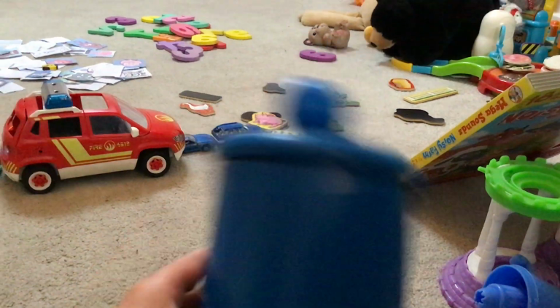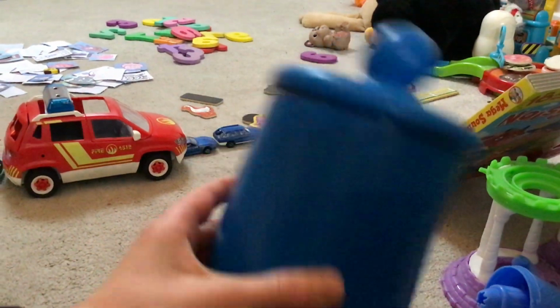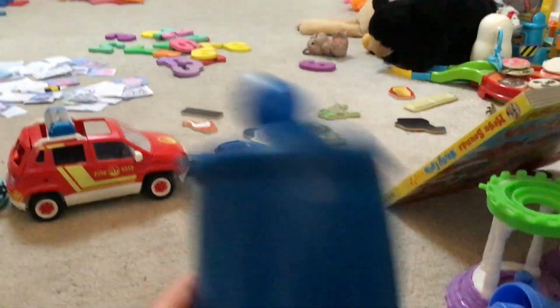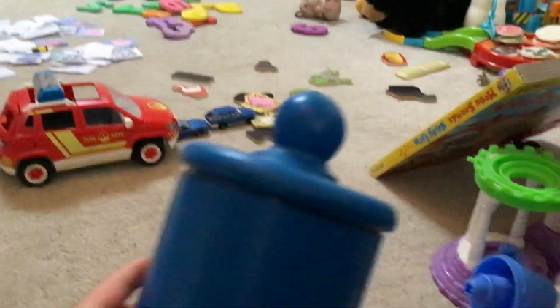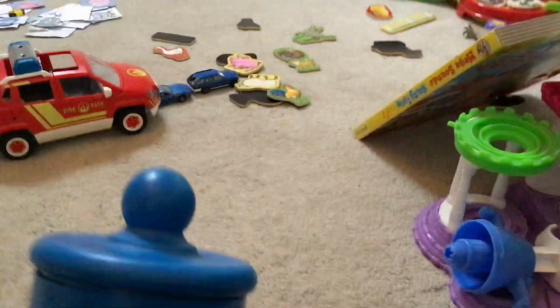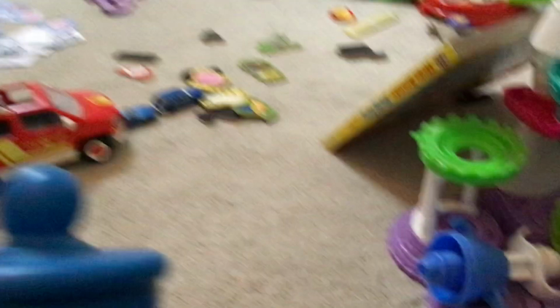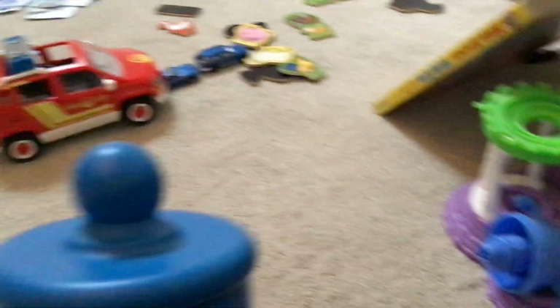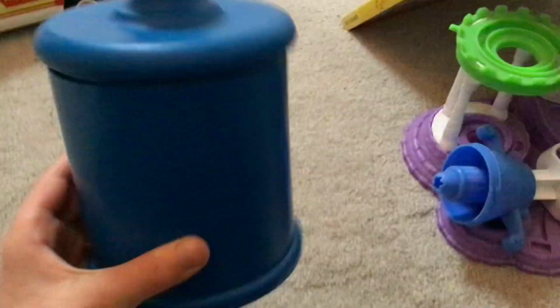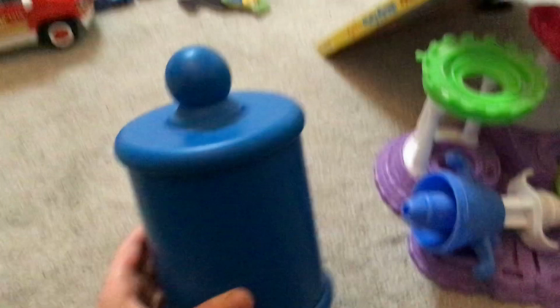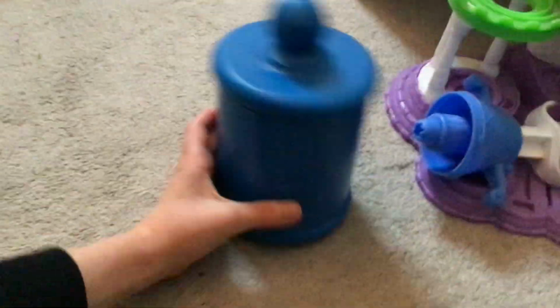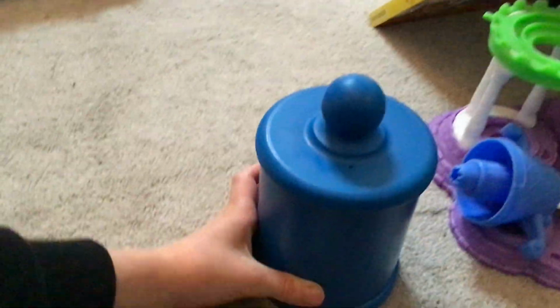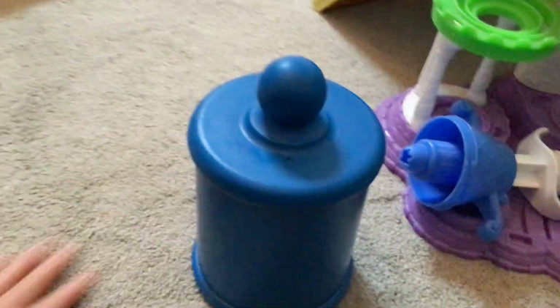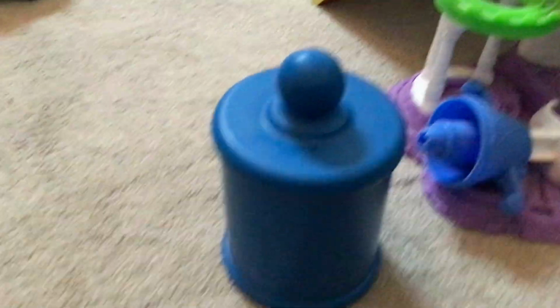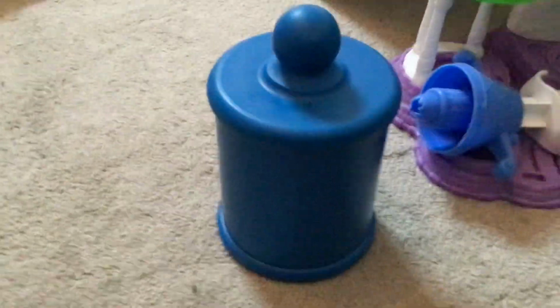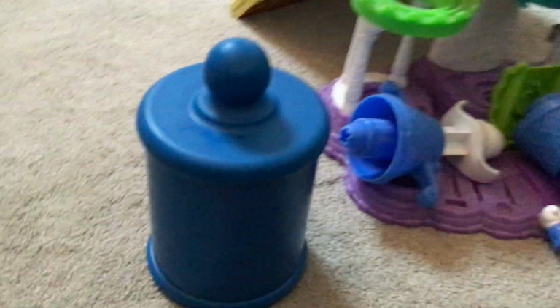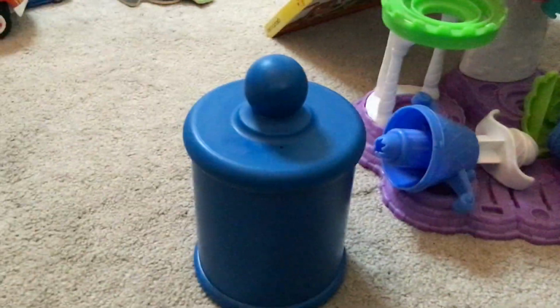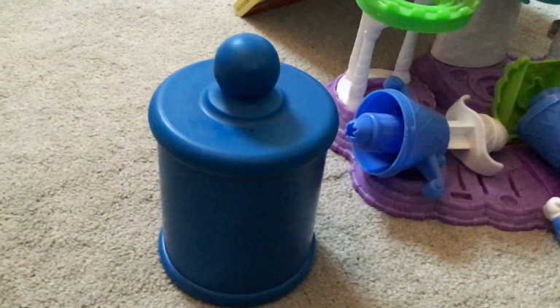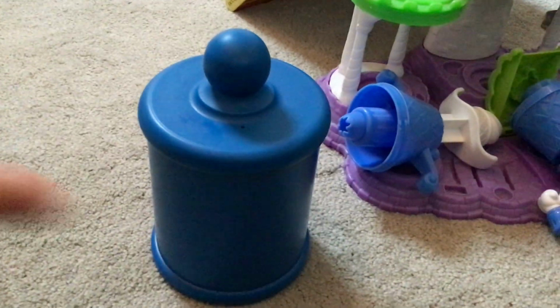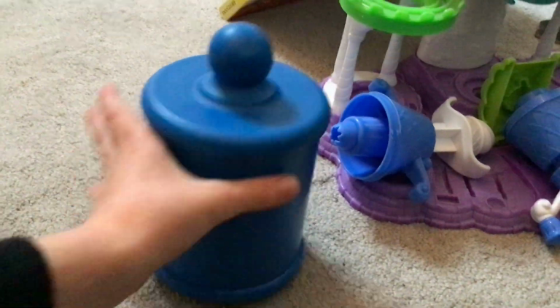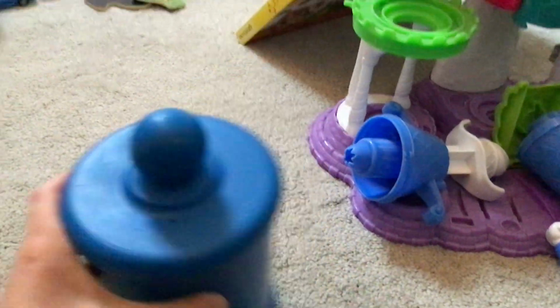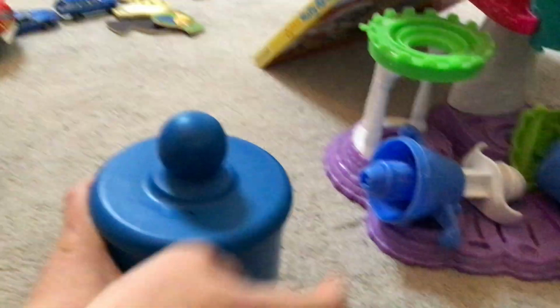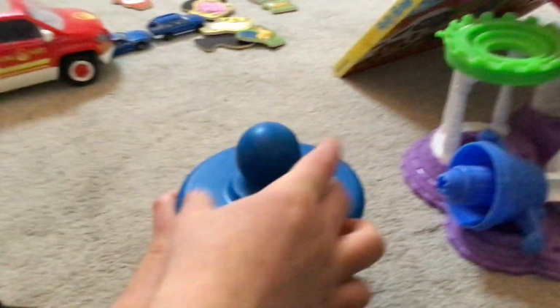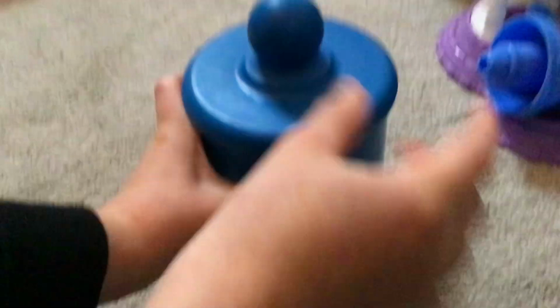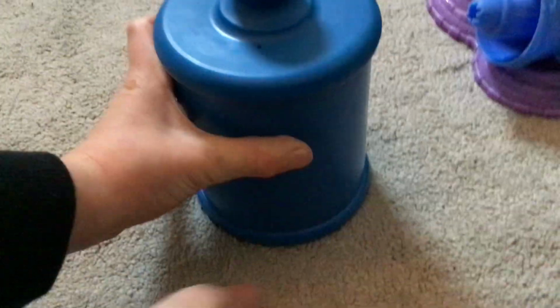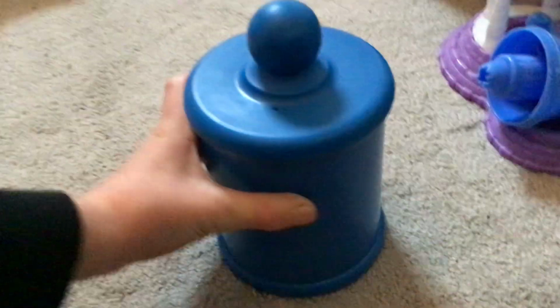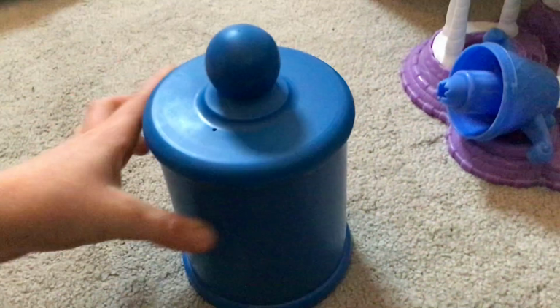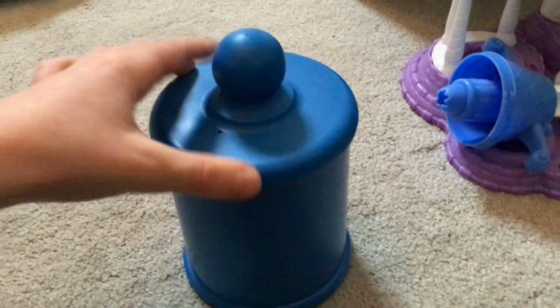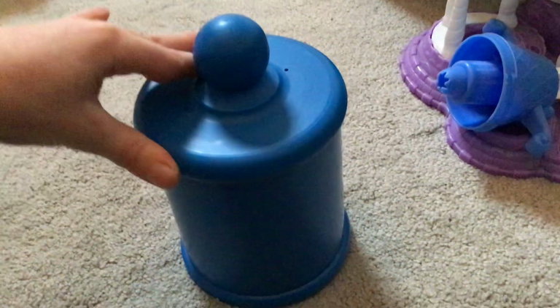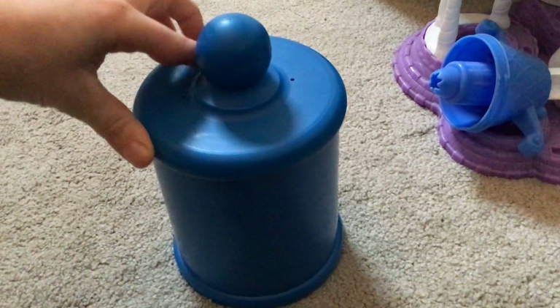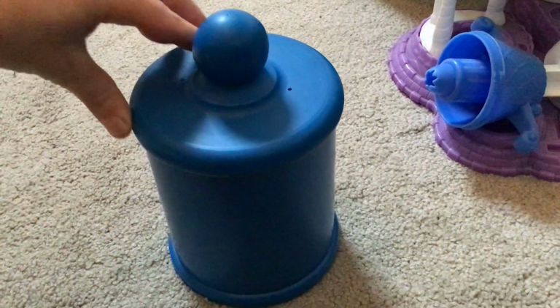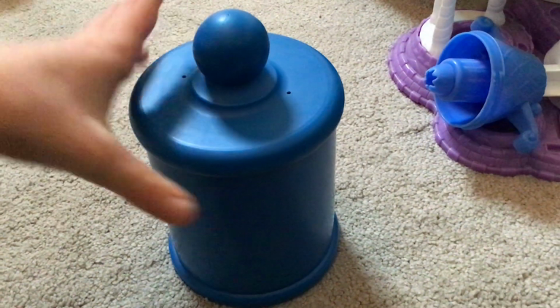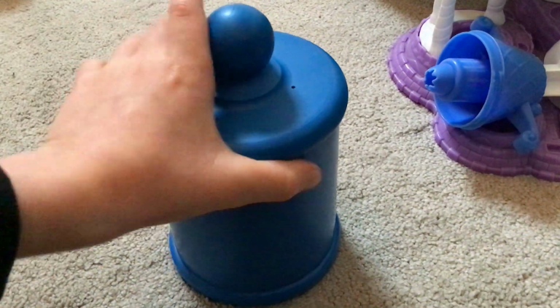I thought this one might be interesting to you. Can you guess what is in this jar? Well, it kind of looks like a biscuit jar, or as I say in America, a cookie jar.